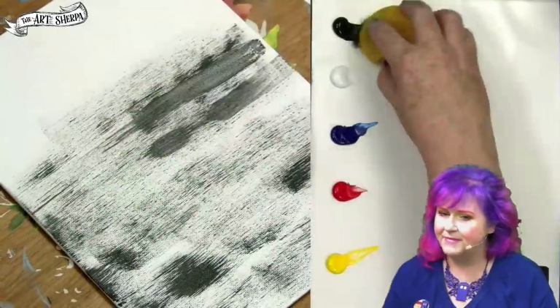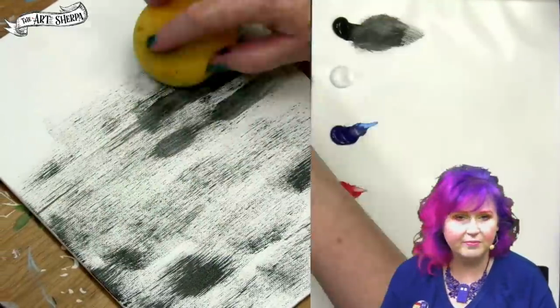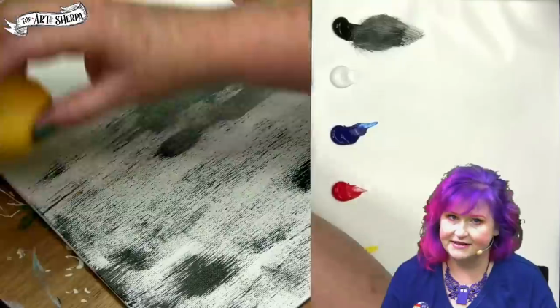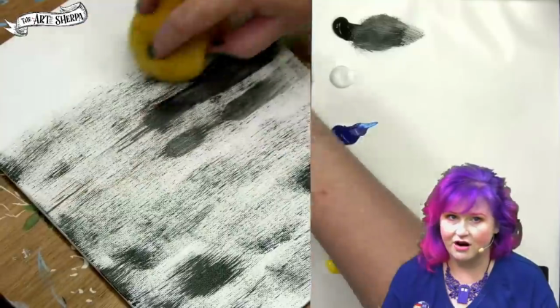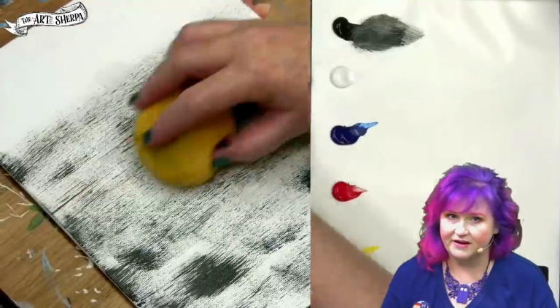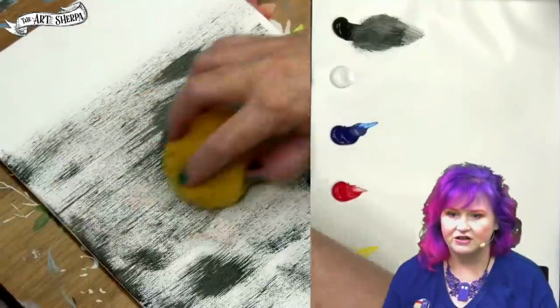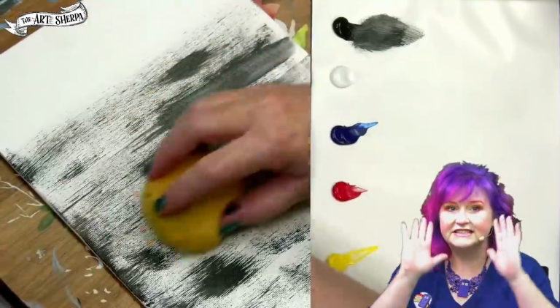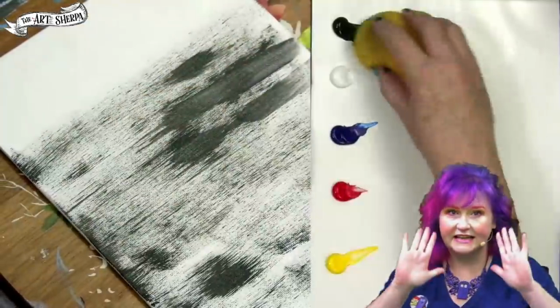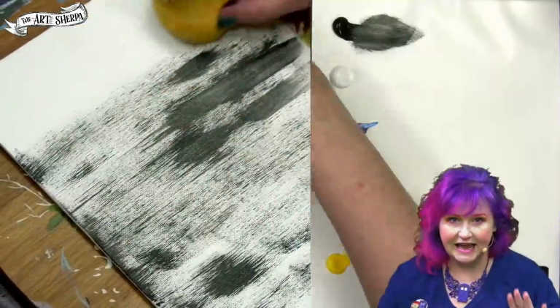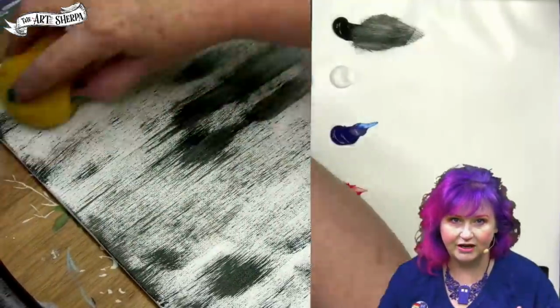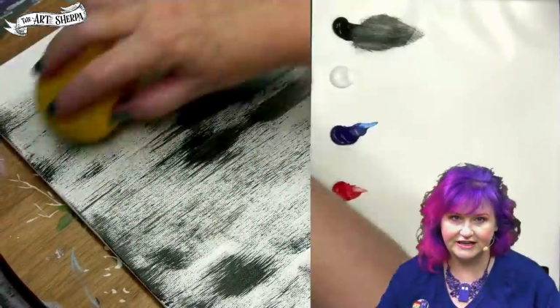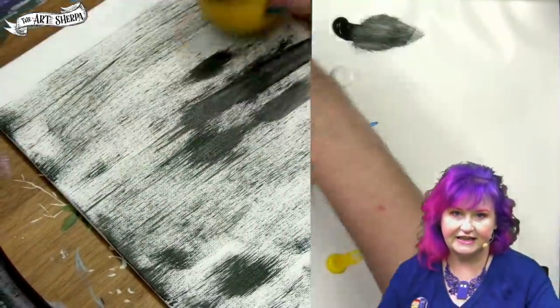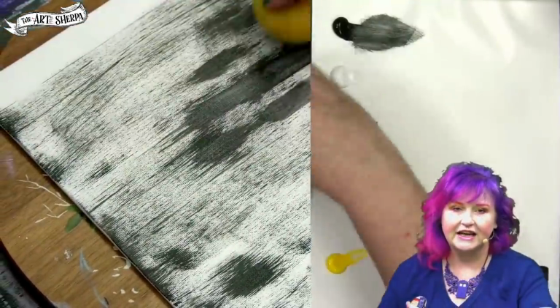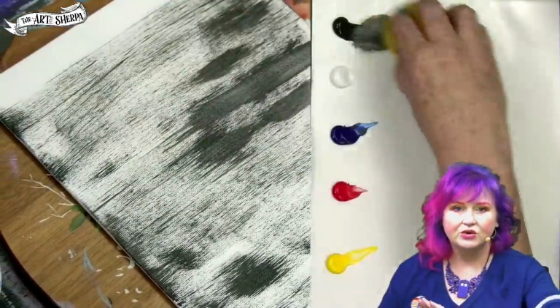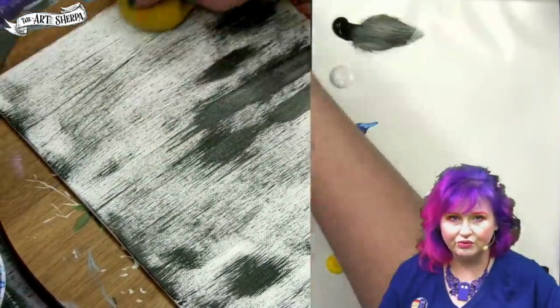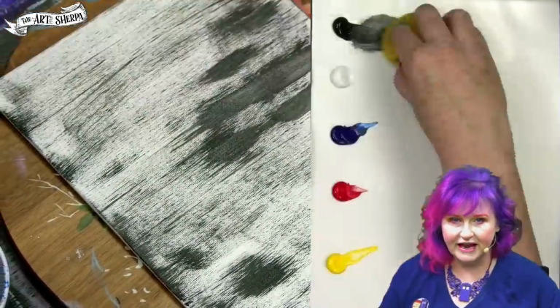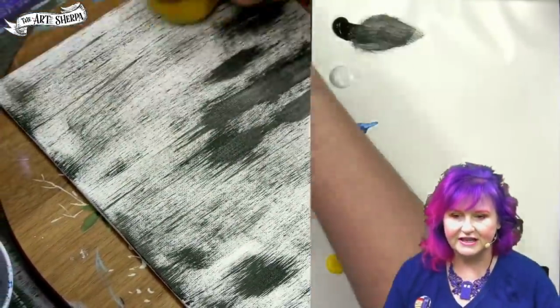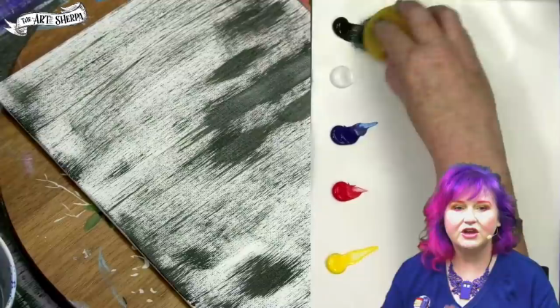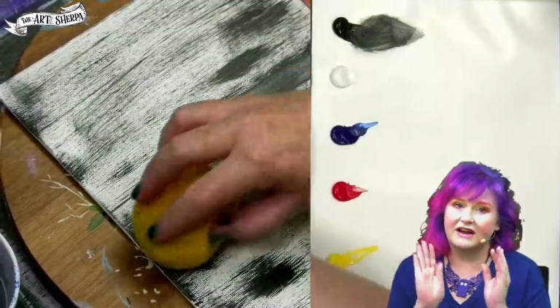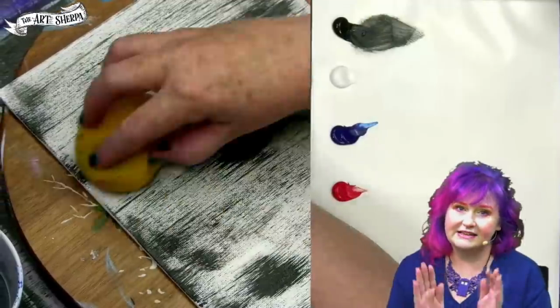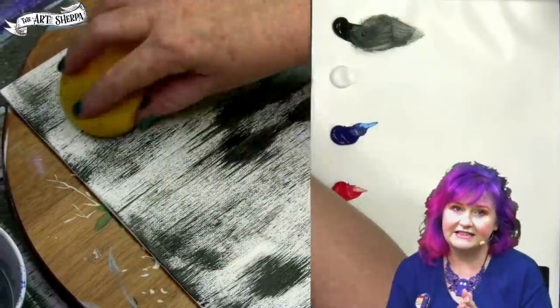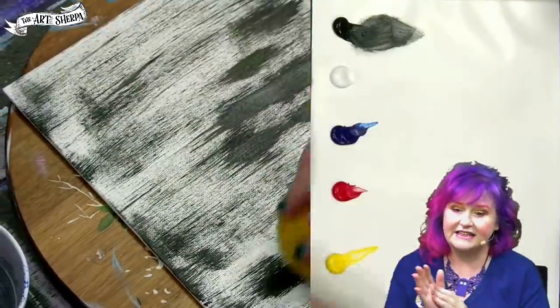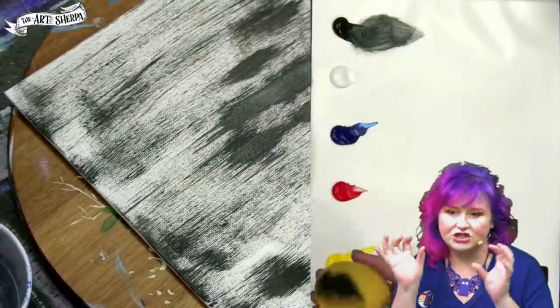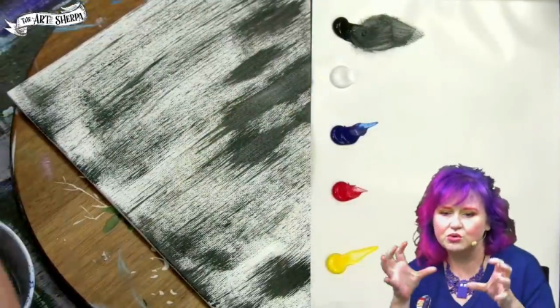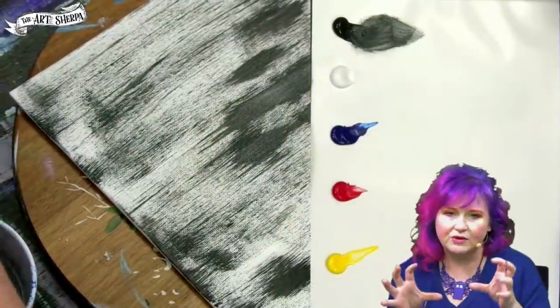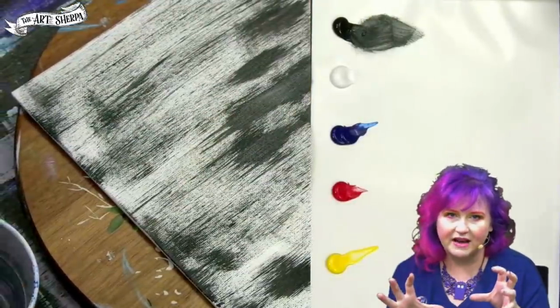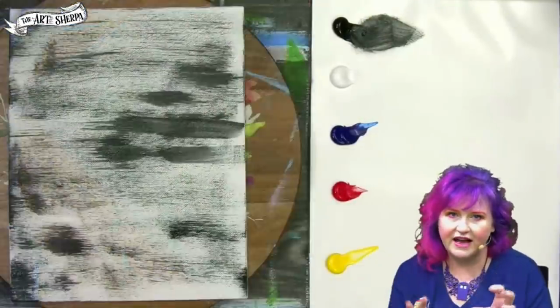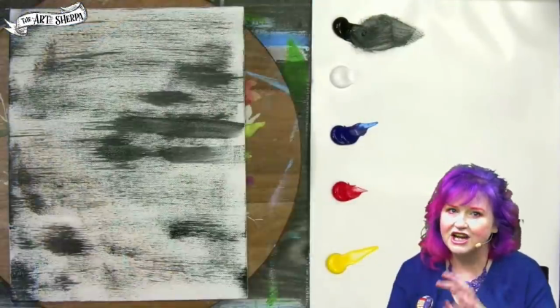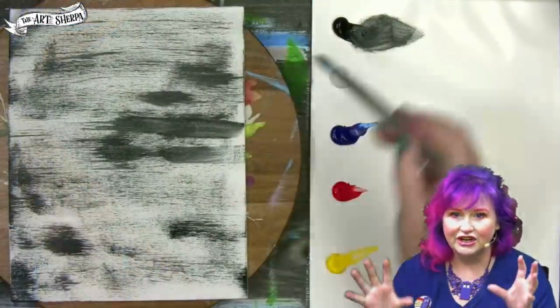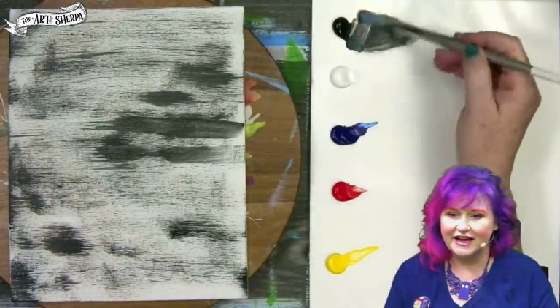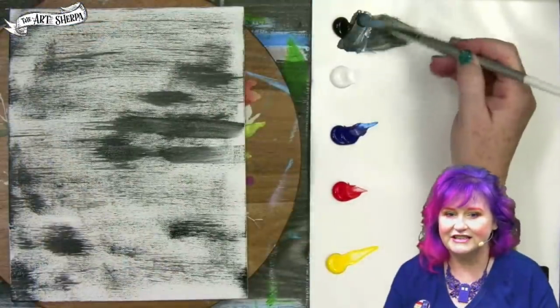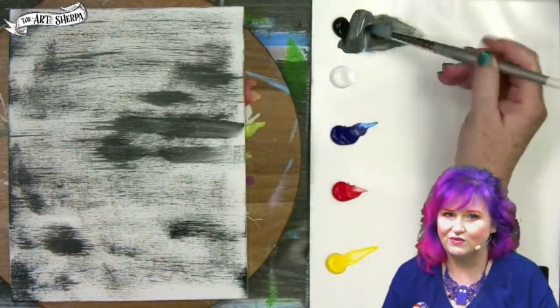I'm not pressing hard with my fingers. This is a light pressure technique. You really have to keep your hand light to get this cool scrapey effect. You're going to love what it does for you.